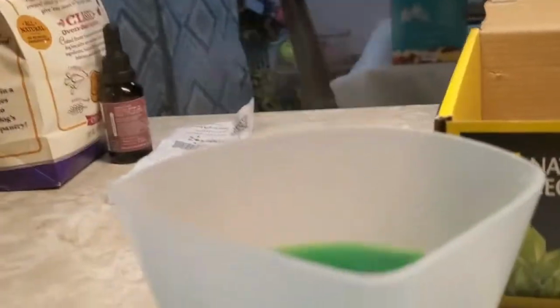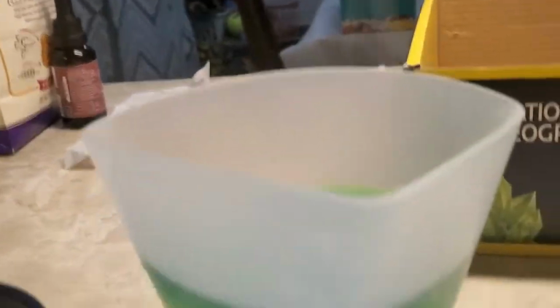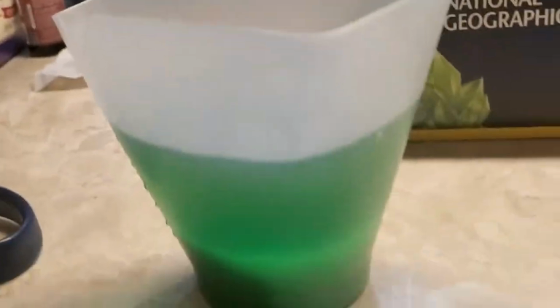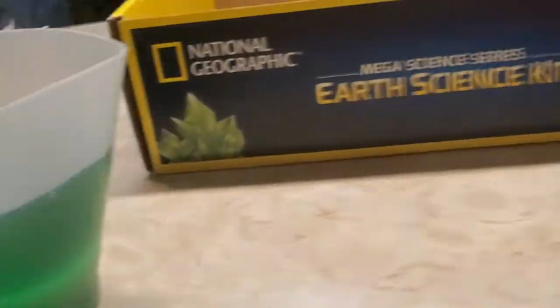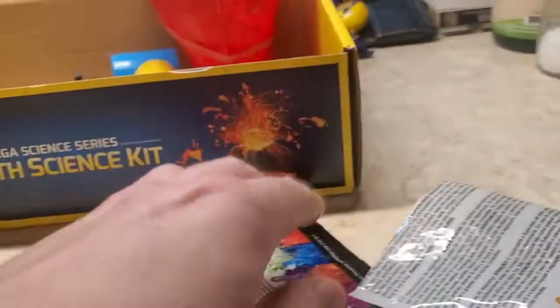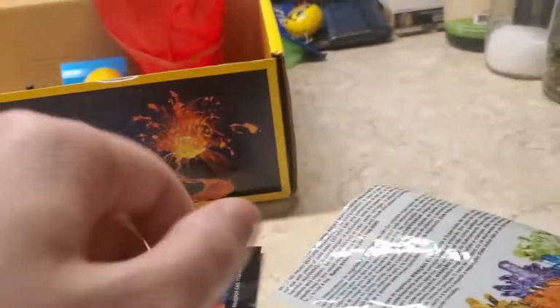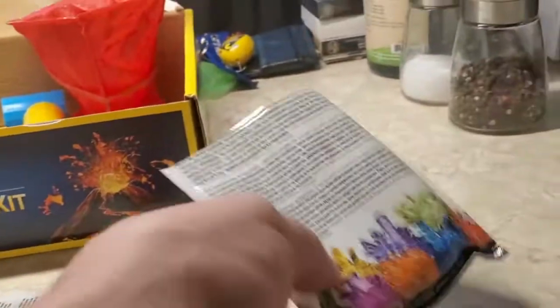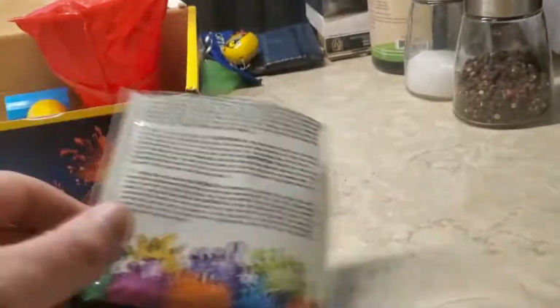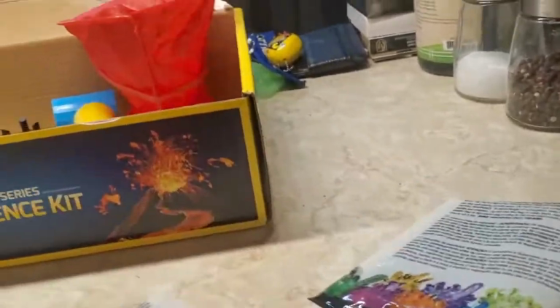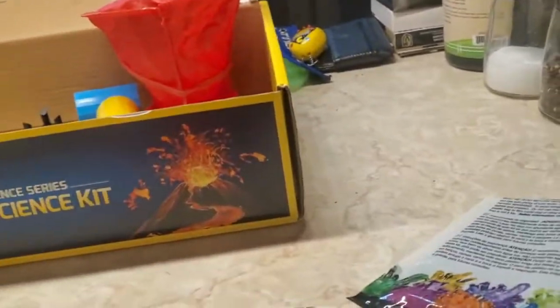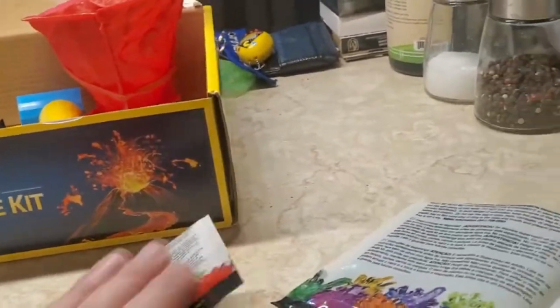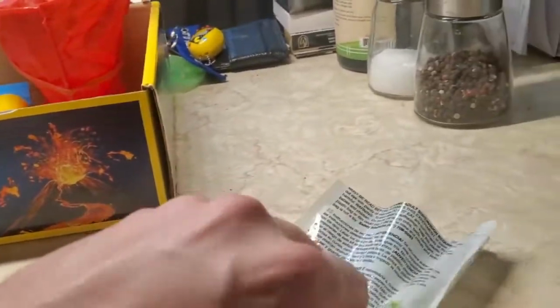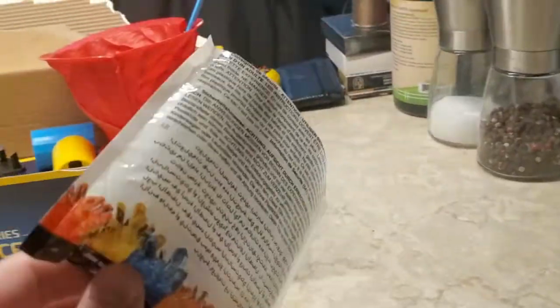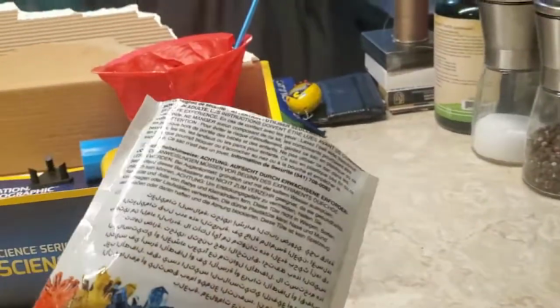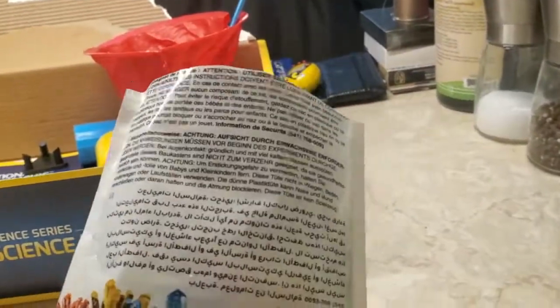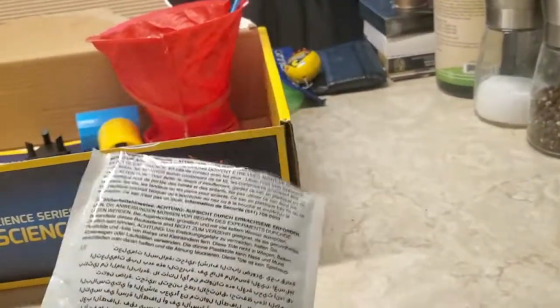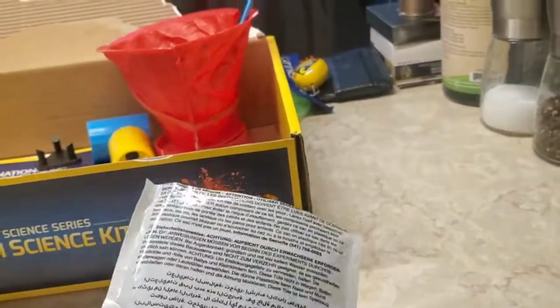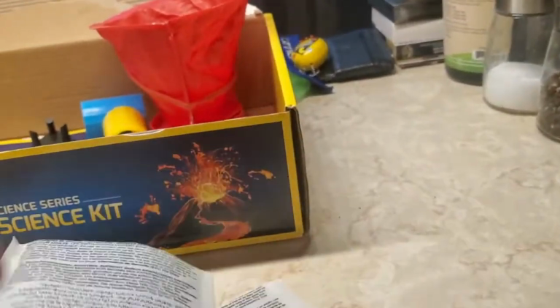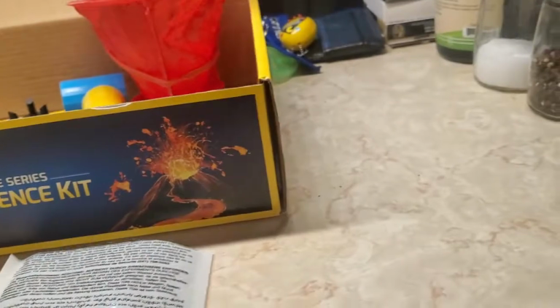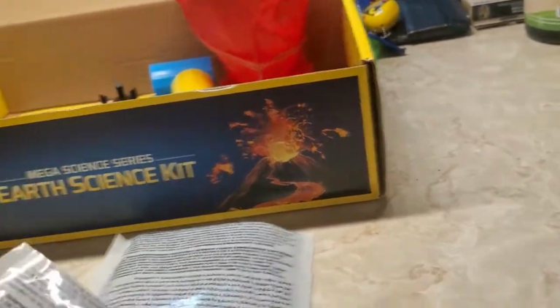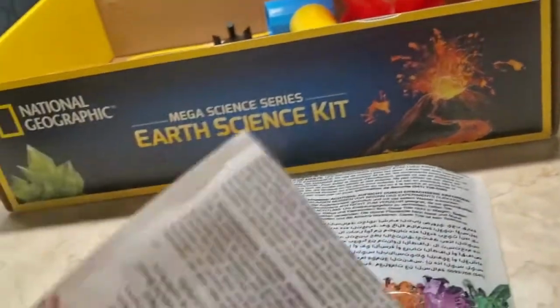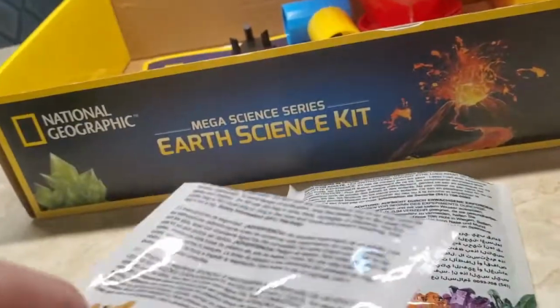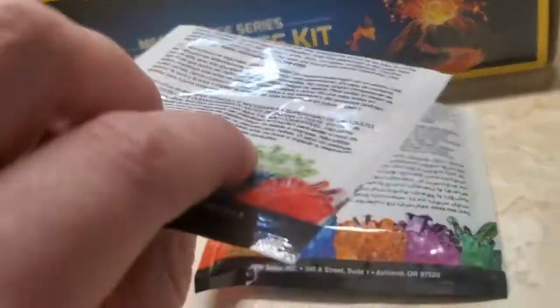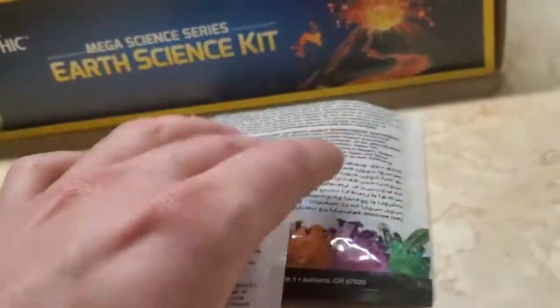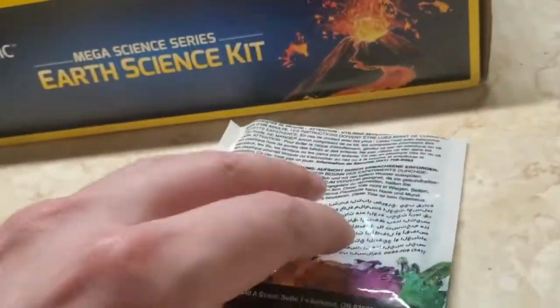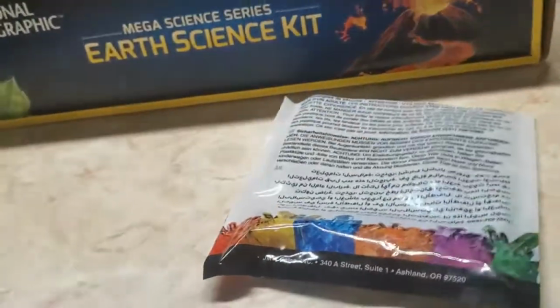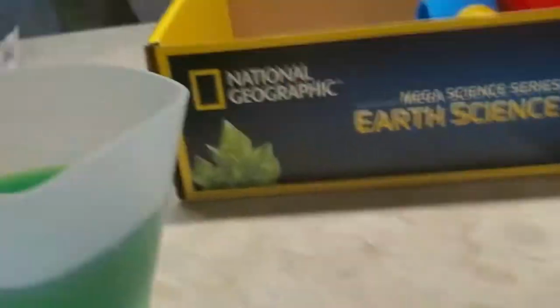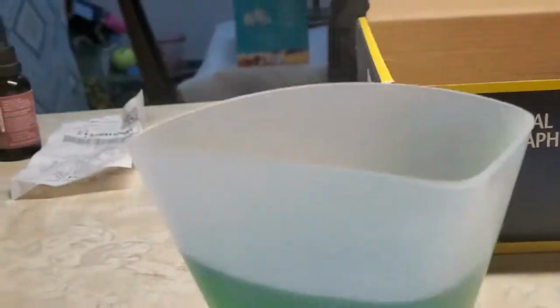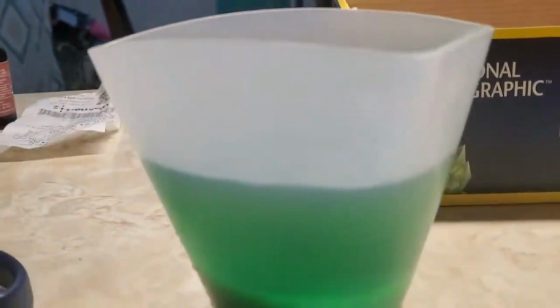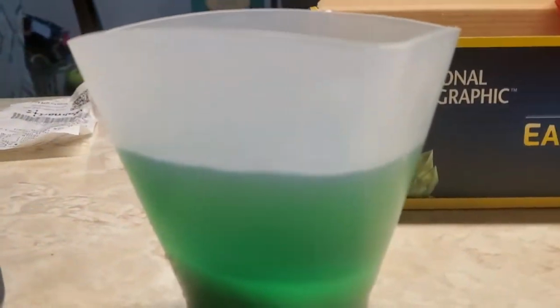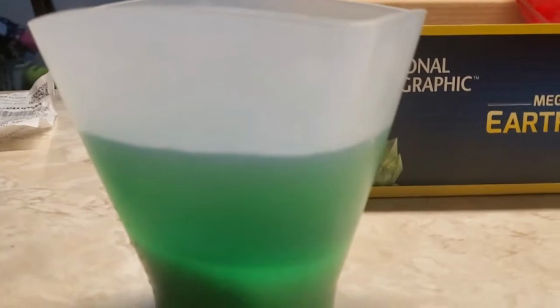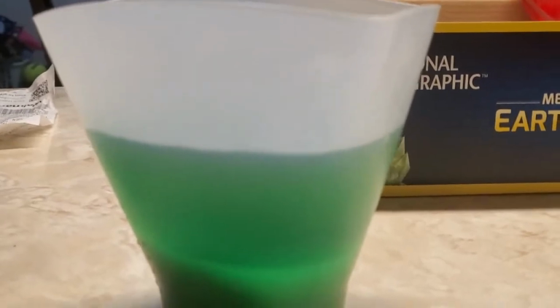Okay, and then we also have this seed rock. Do we add the seed rock? Oh, you already put it in there. Yeah, I did. Okay, so my wife placed the seed rock in there and I put the mixture in there. So it's all set.